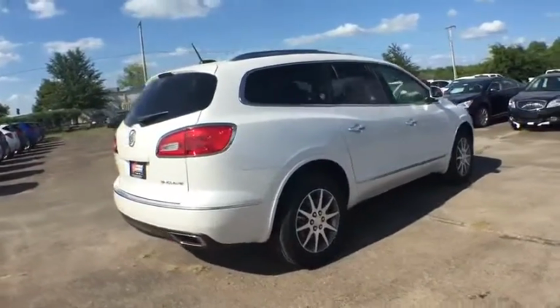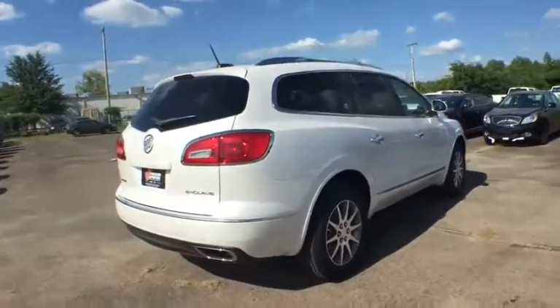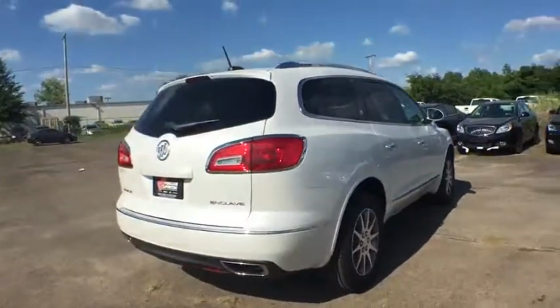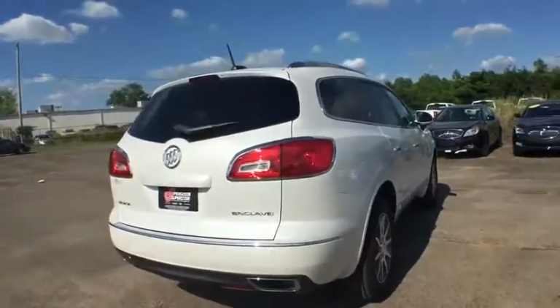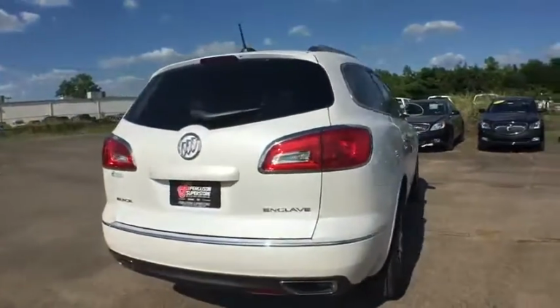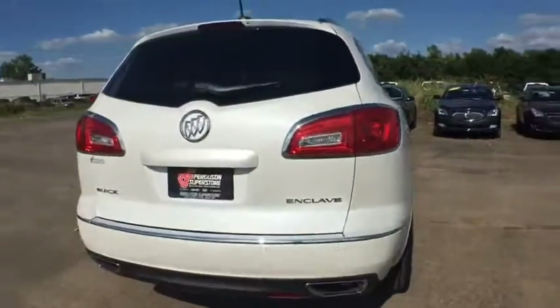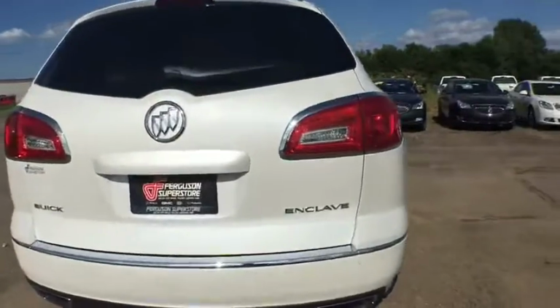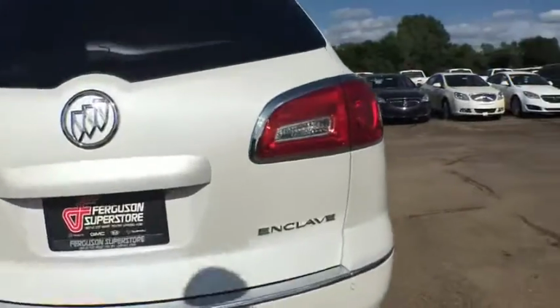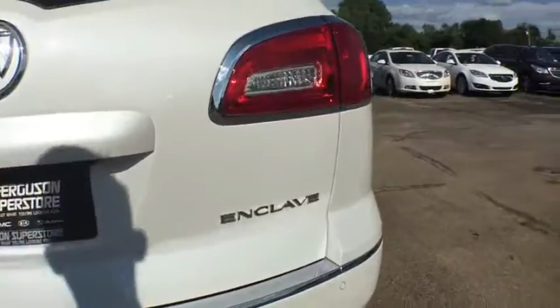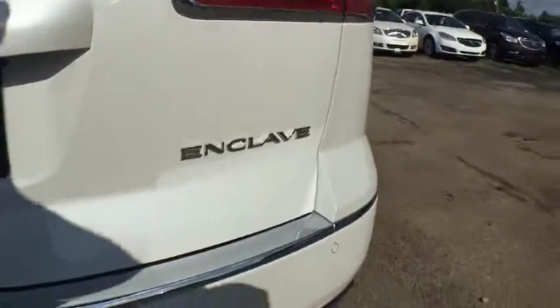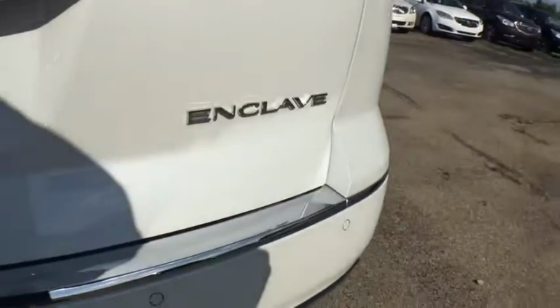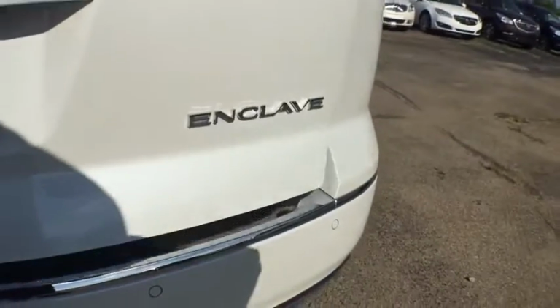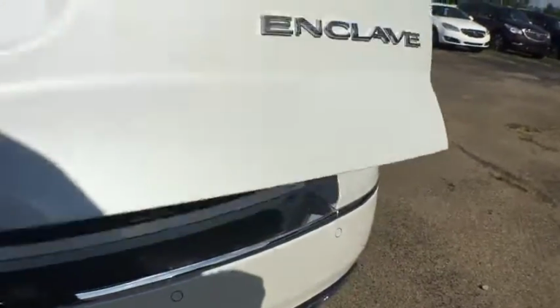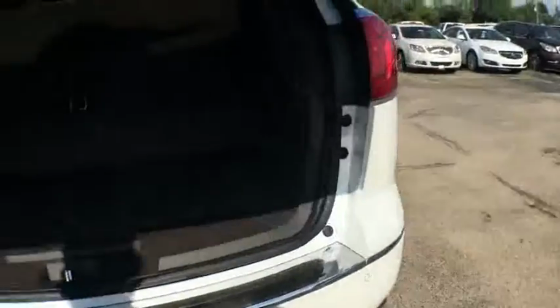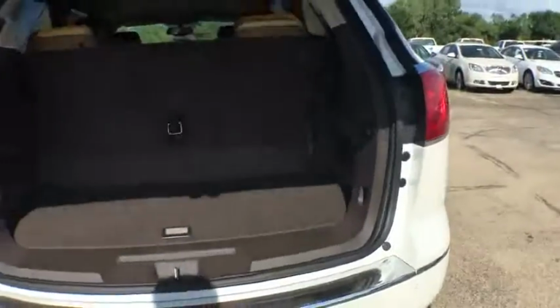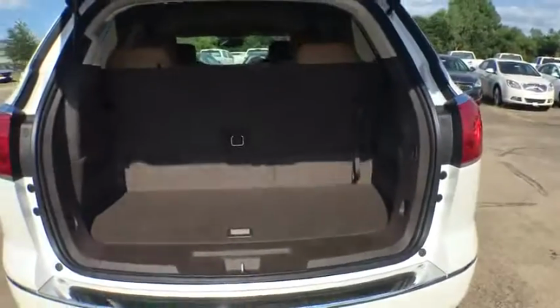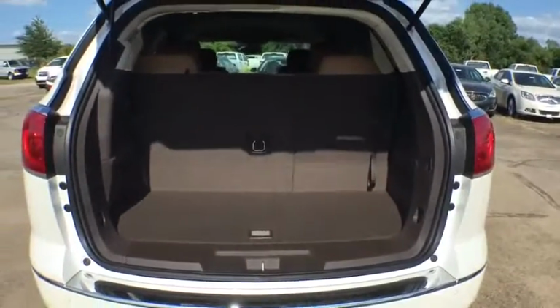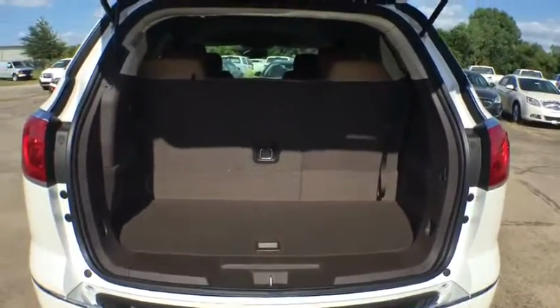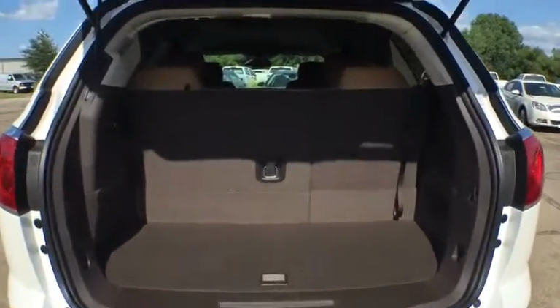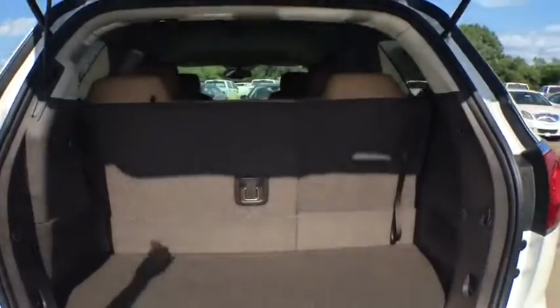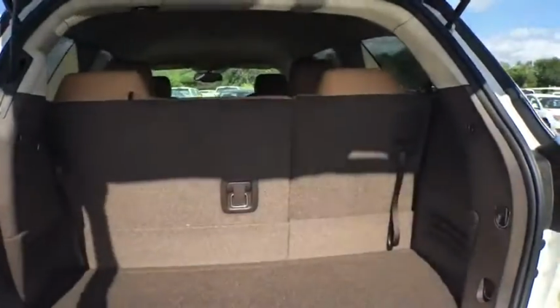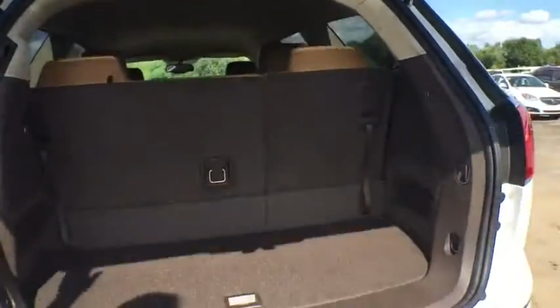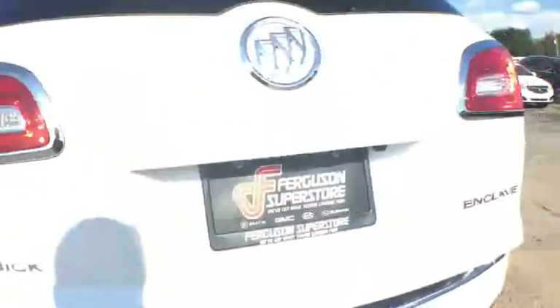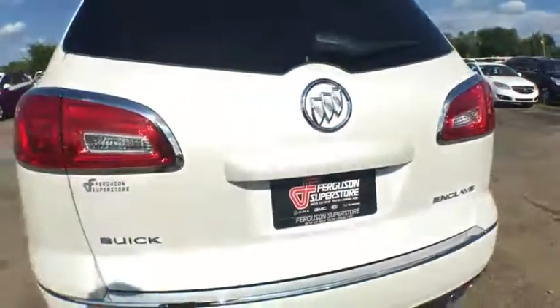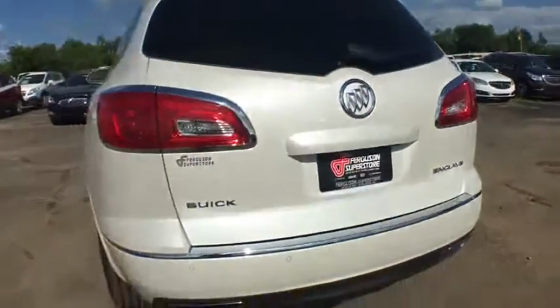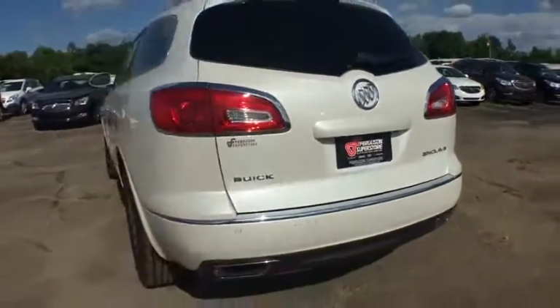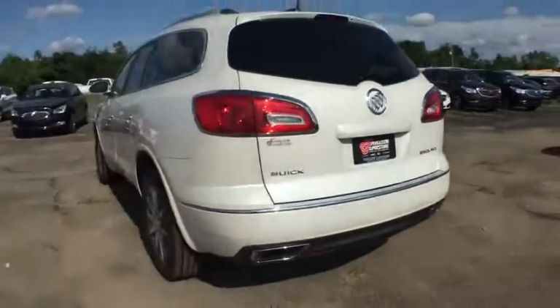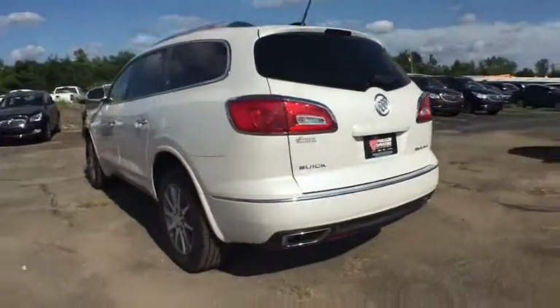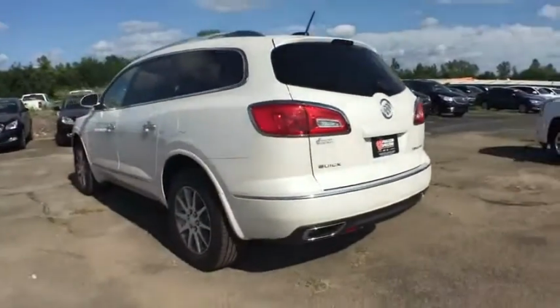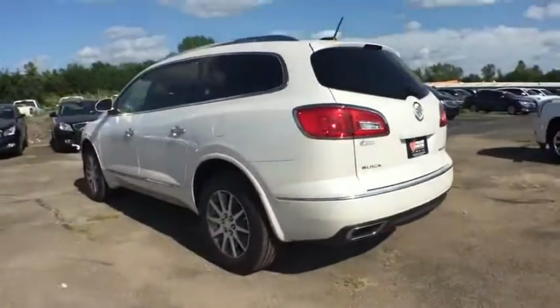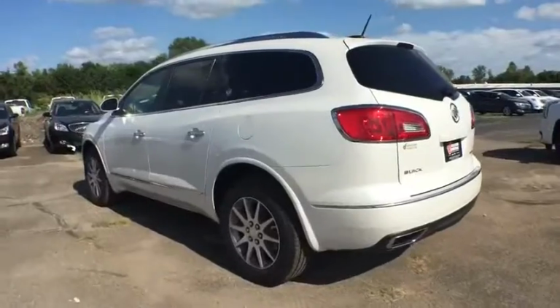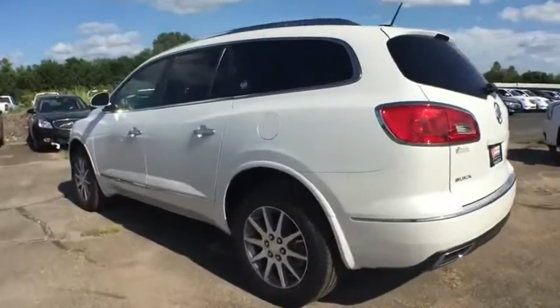Here are some of this vehicle's great options: stability control, anti-lock braking system, traction control, remote engine start, keyless entry, power liftgate, power passenger seat, steering wheel audio control, backup camera.